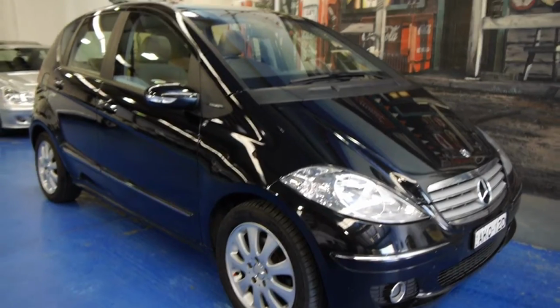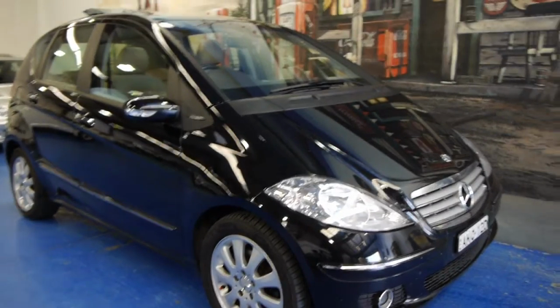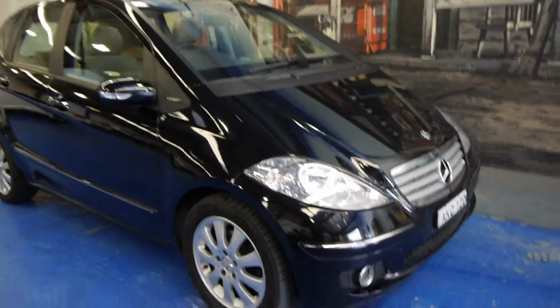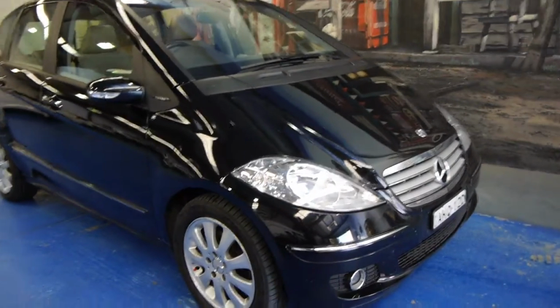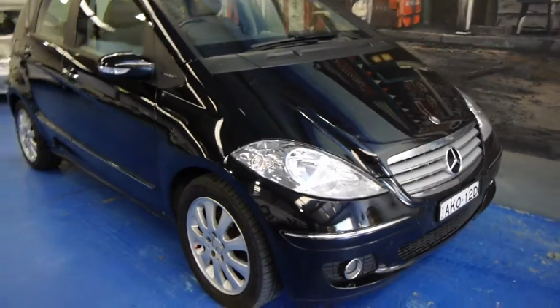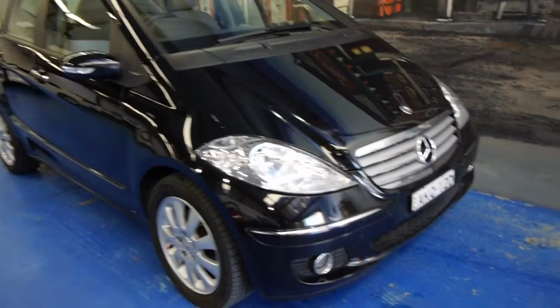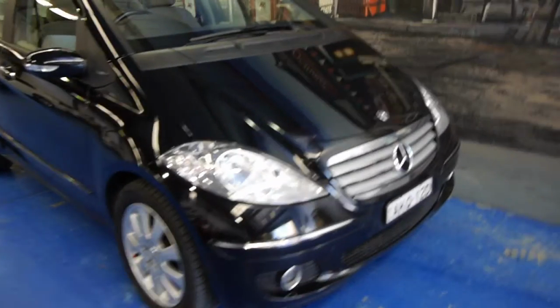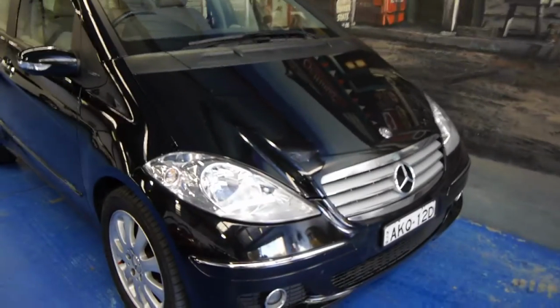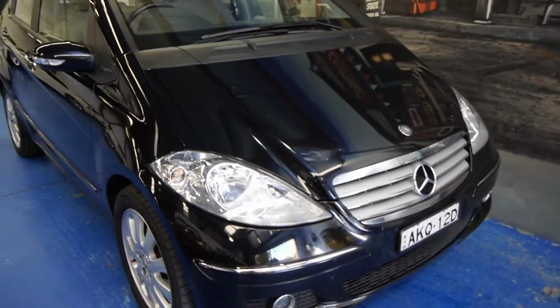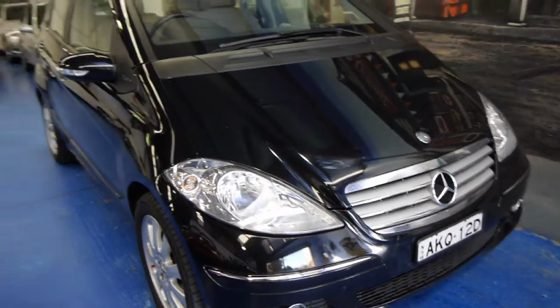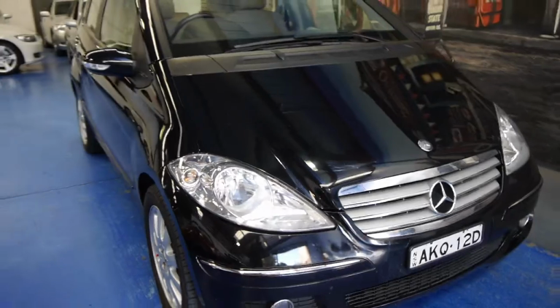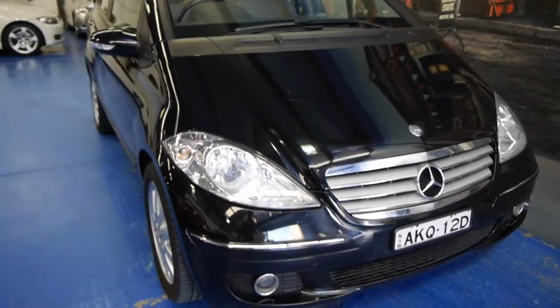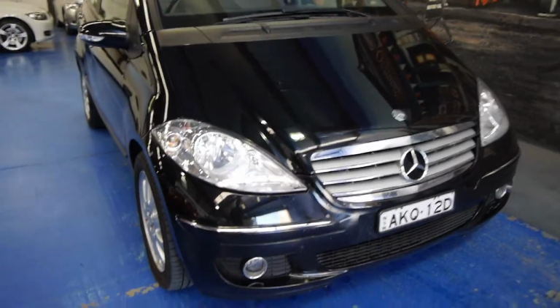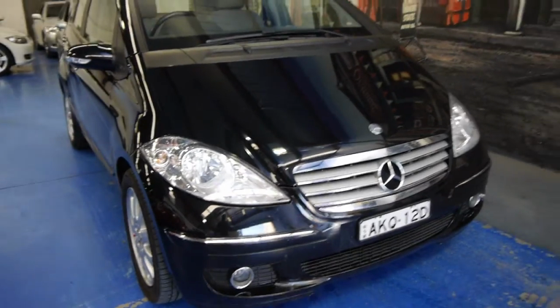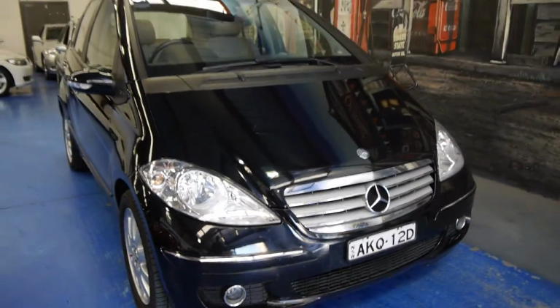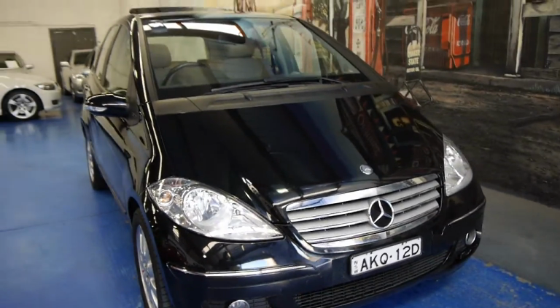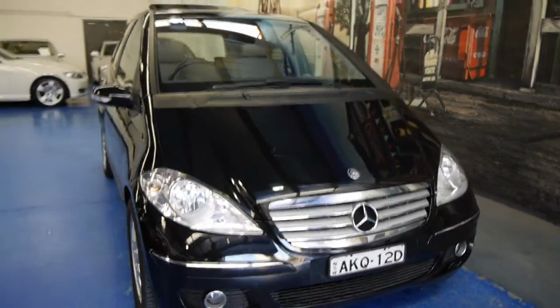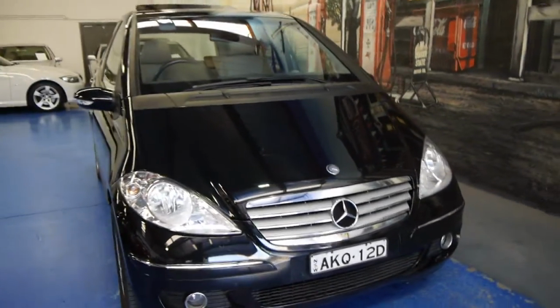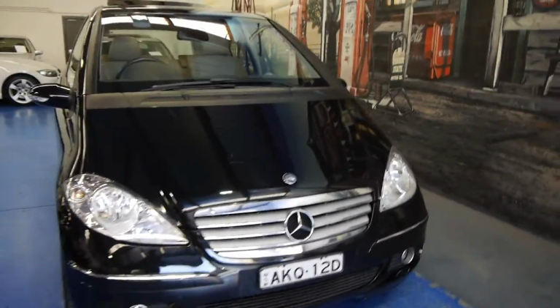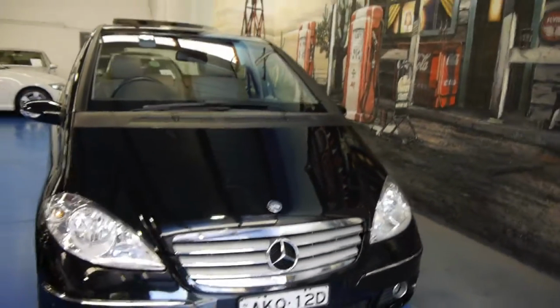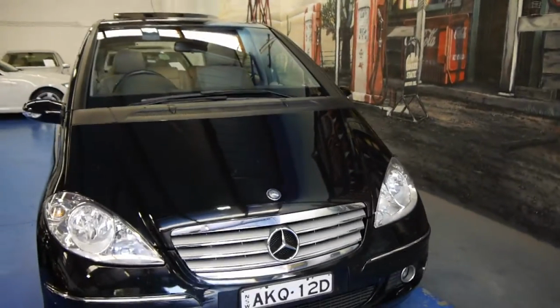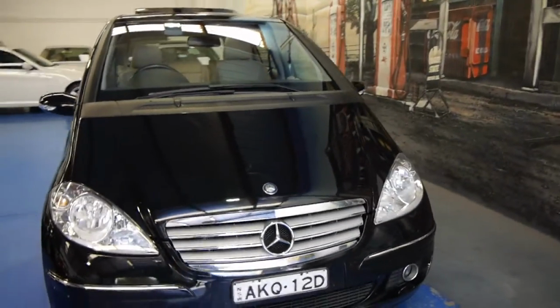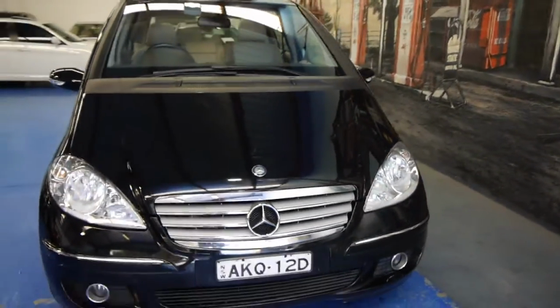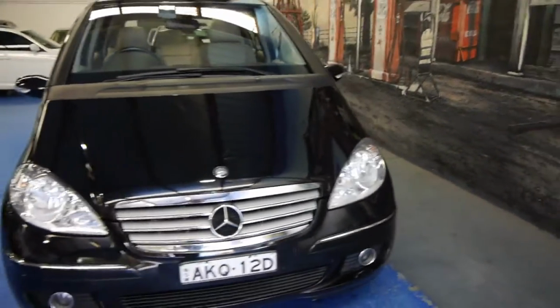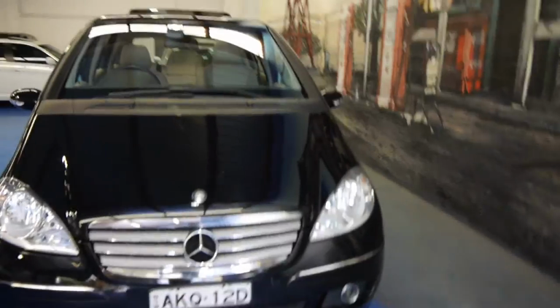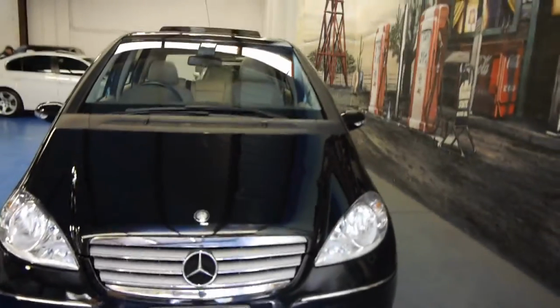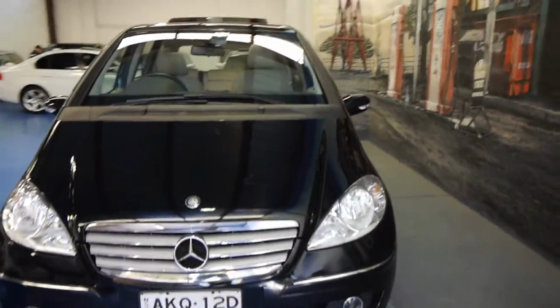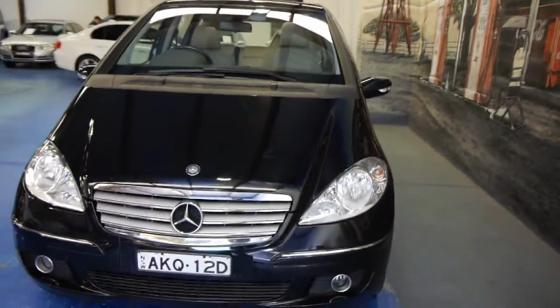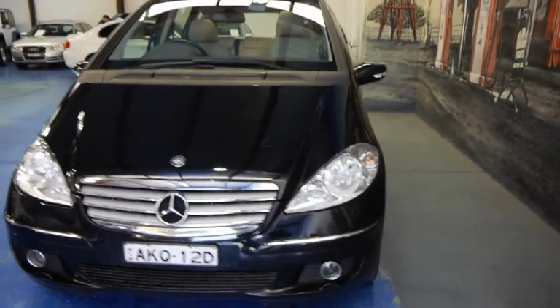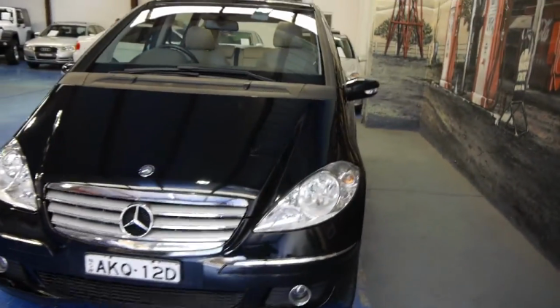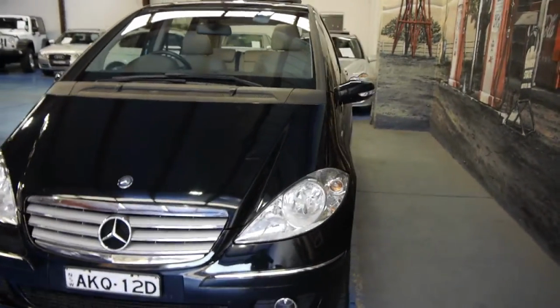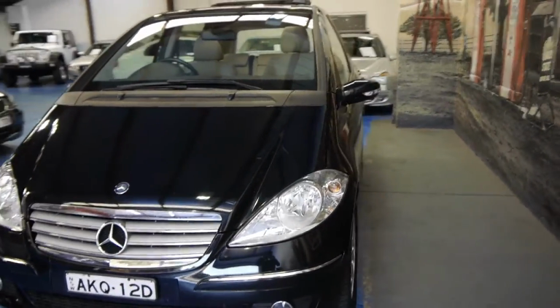Hi everybody, this is Richard from the Old Timer Car Centre here in Marrickville, New South Wales. Today we've got a pretty rare, very inexpensive — well, well-priced little A-Class.